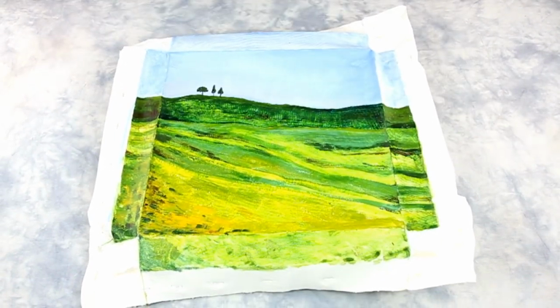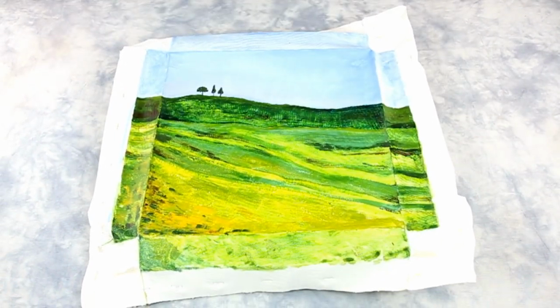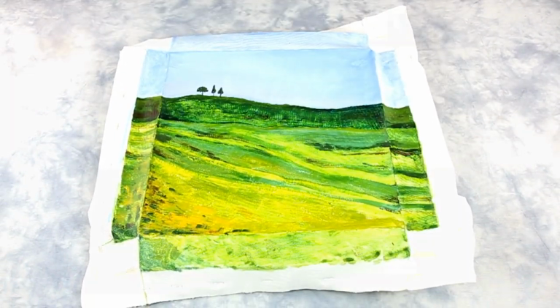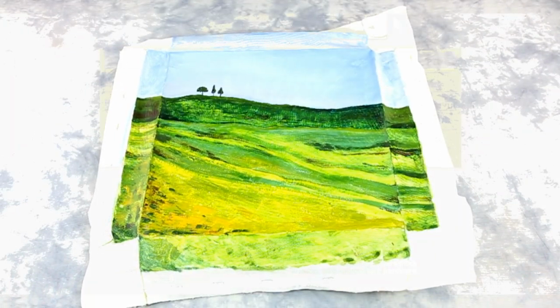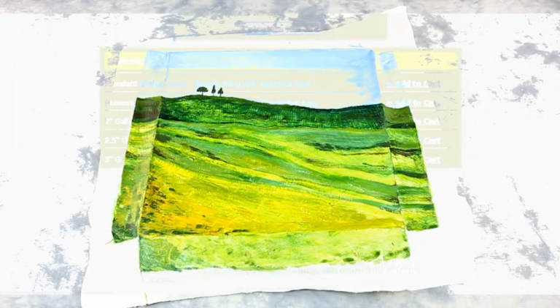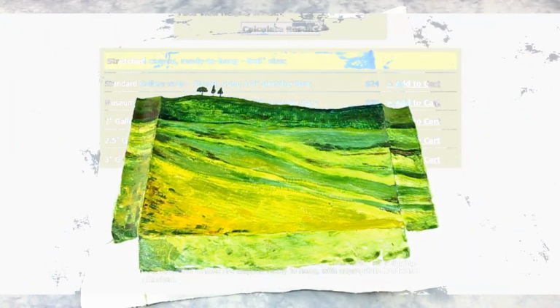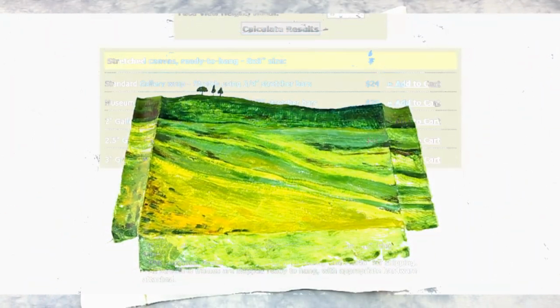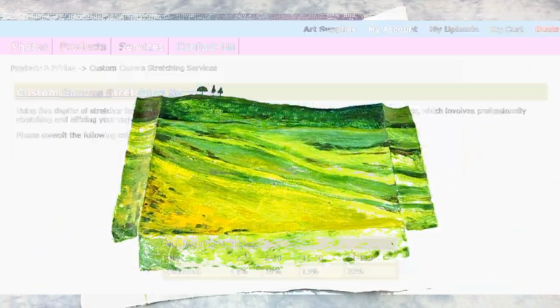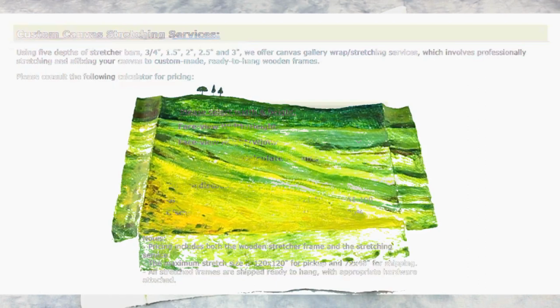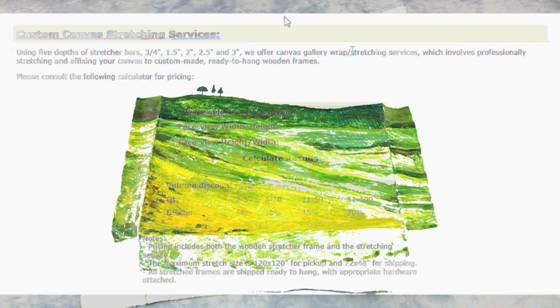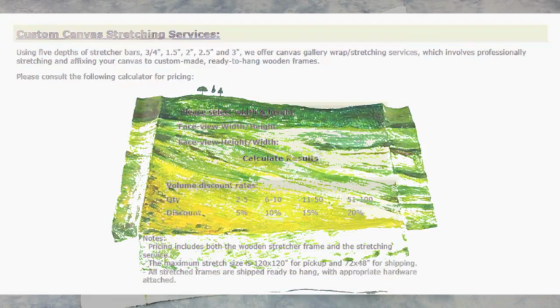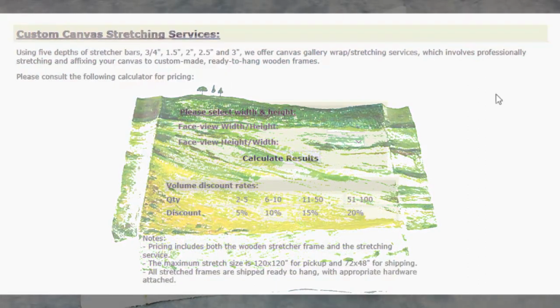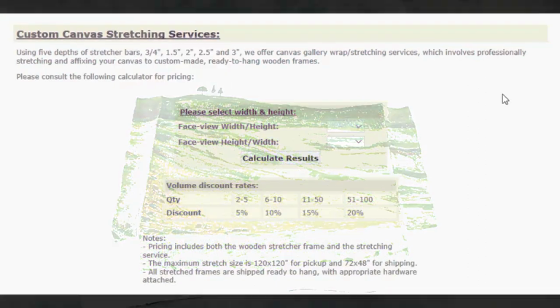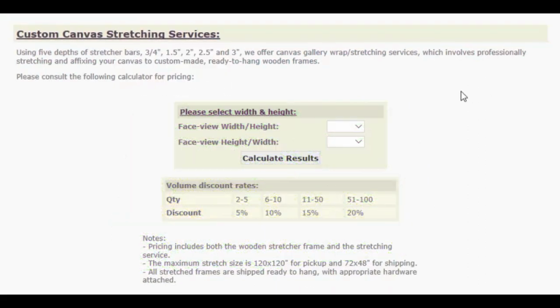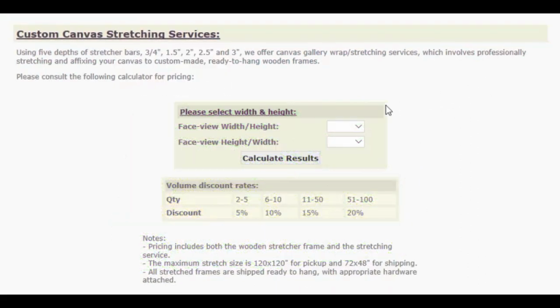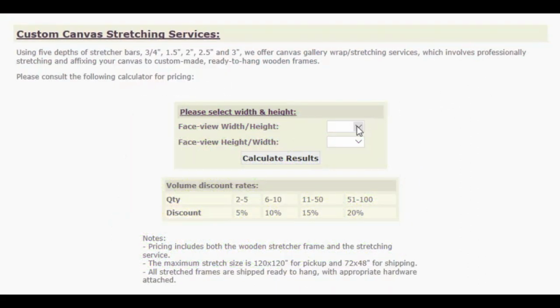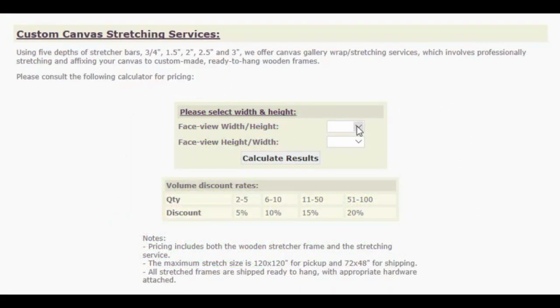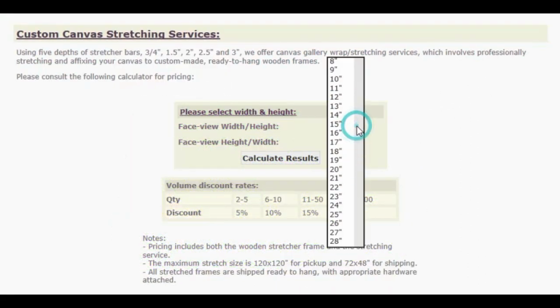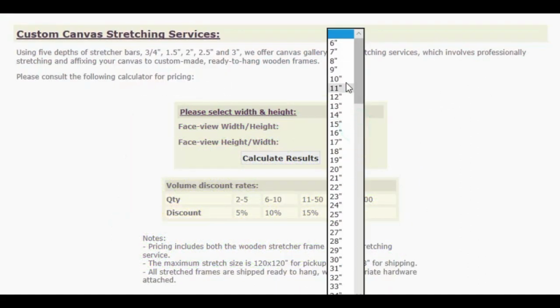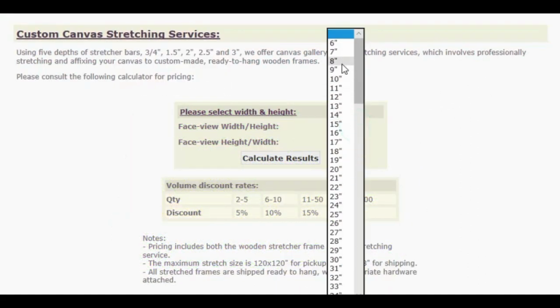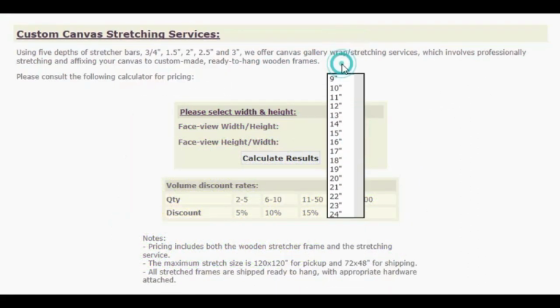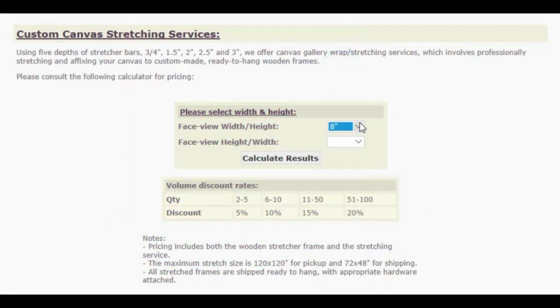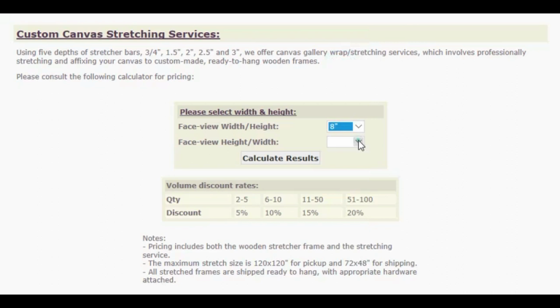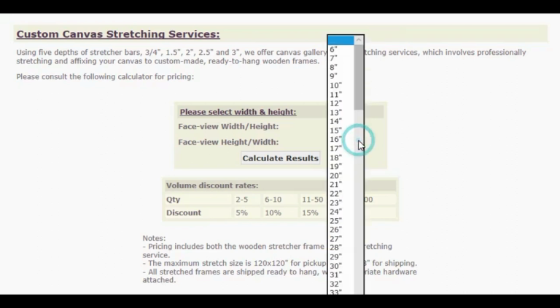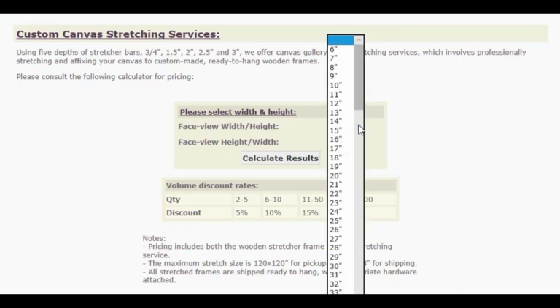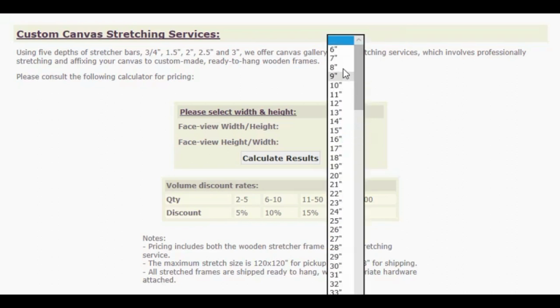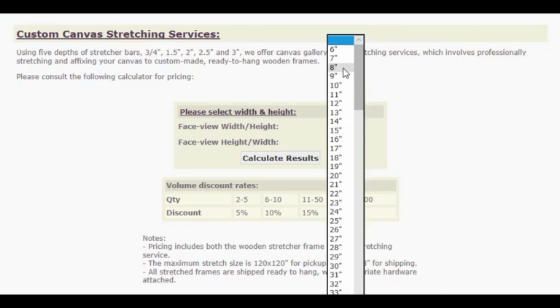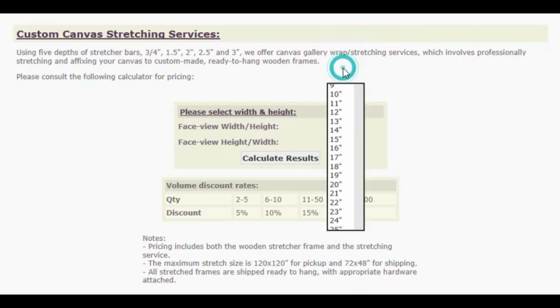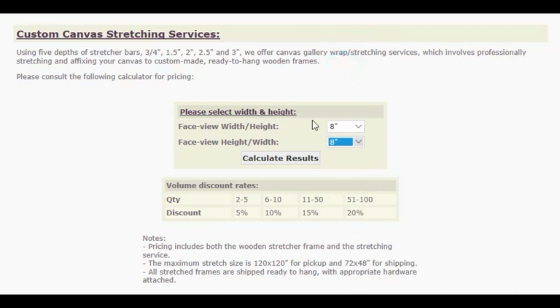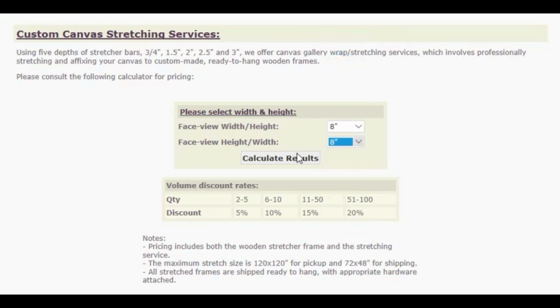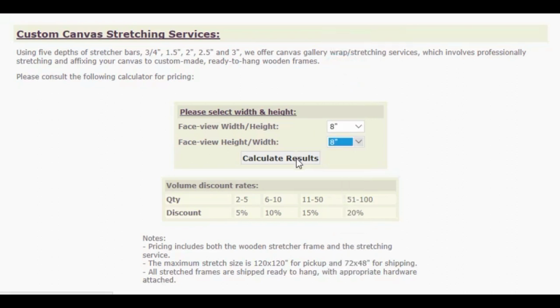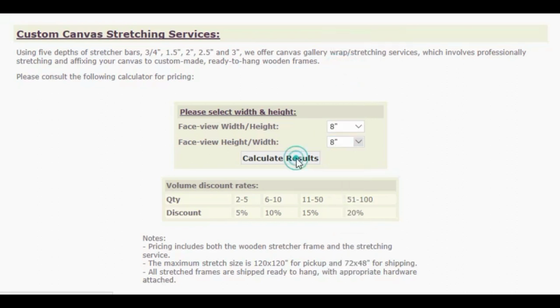Now that you have your proper measurements, you can get an estimate of the service by visiting our online price calculator by simply selecting the face view width and the face view height of the canvas.